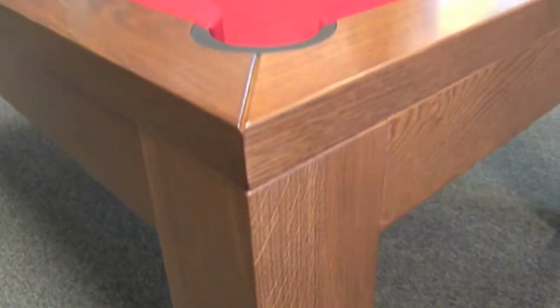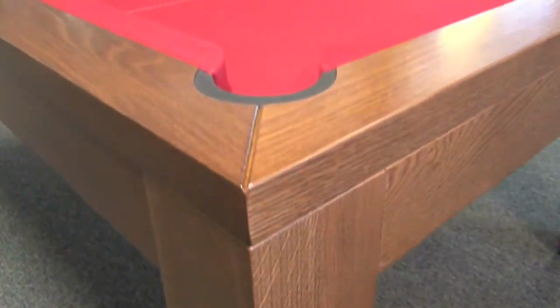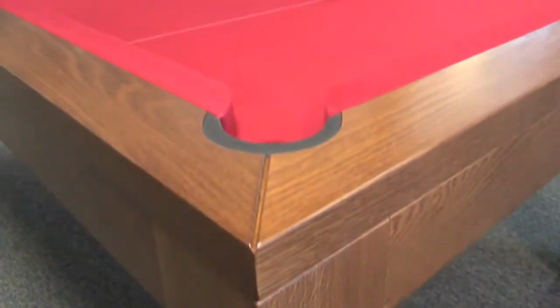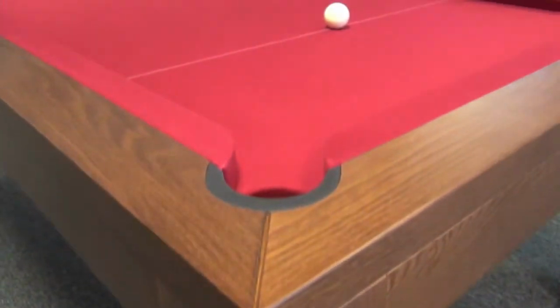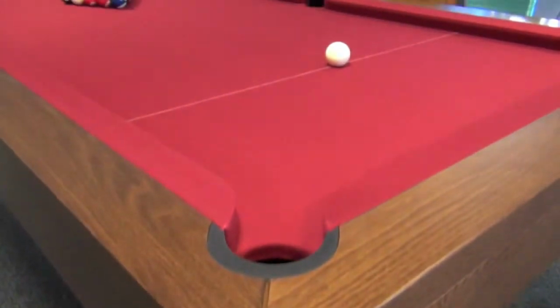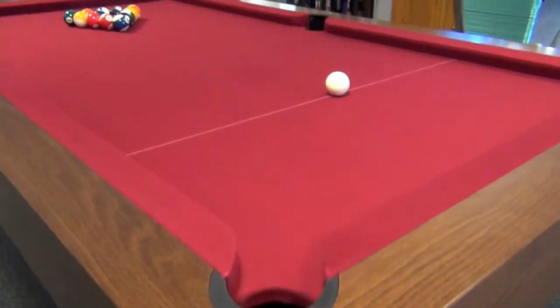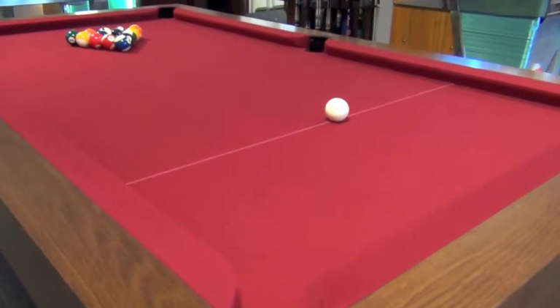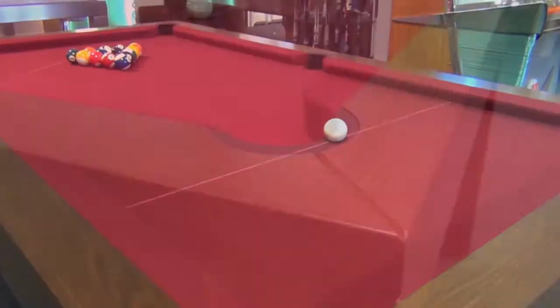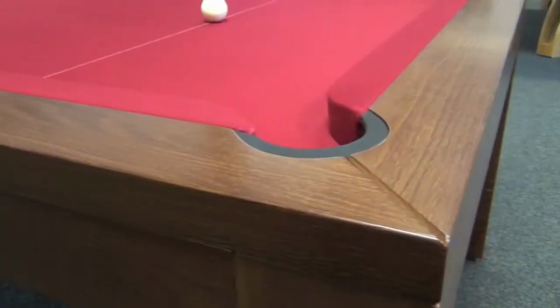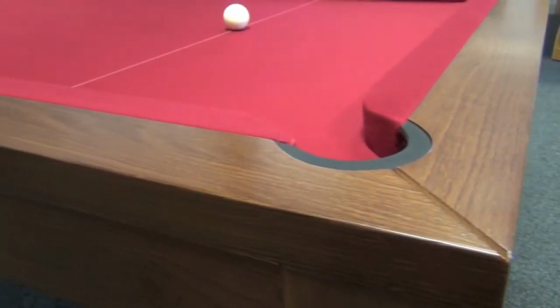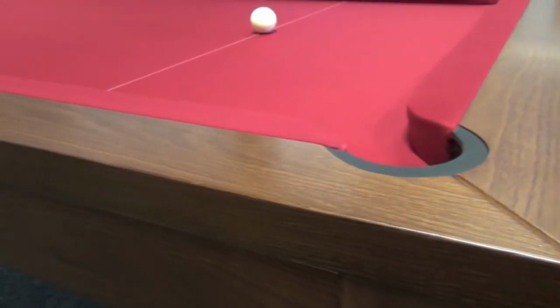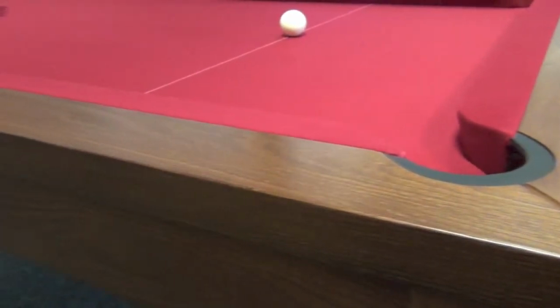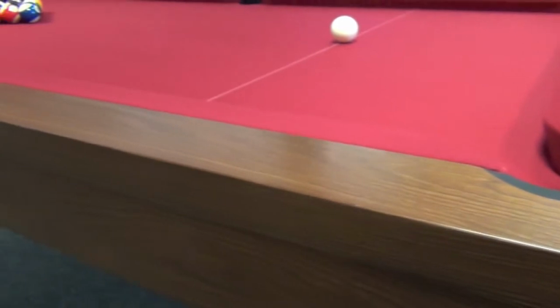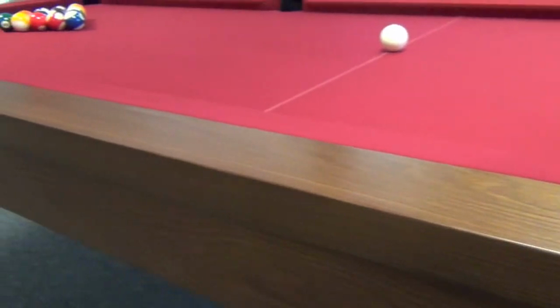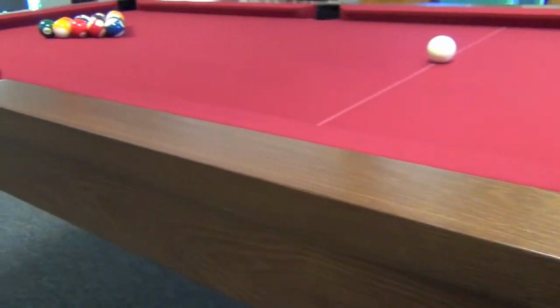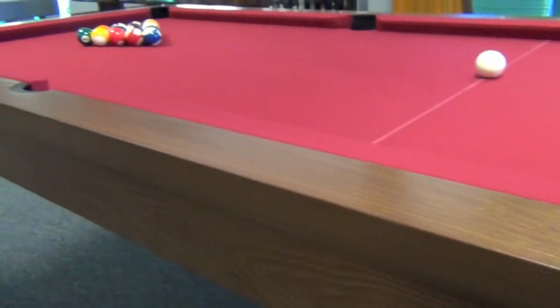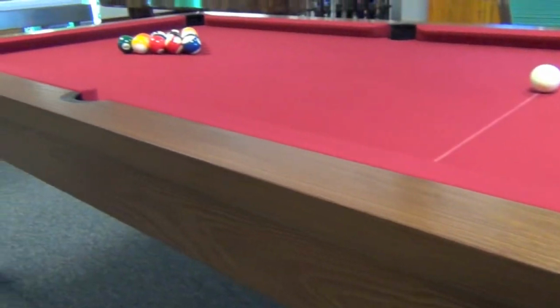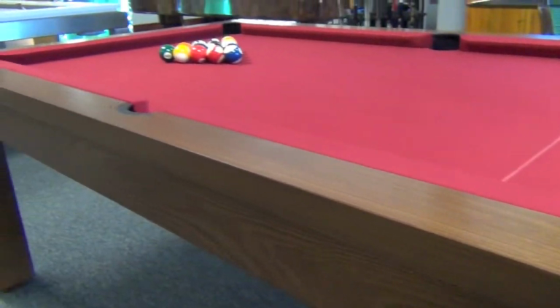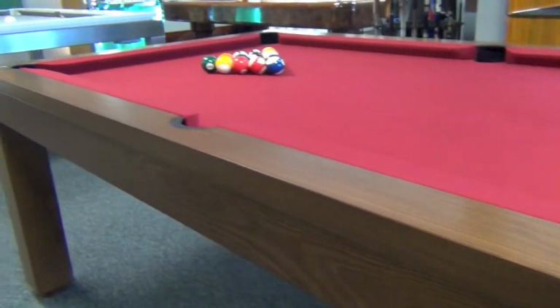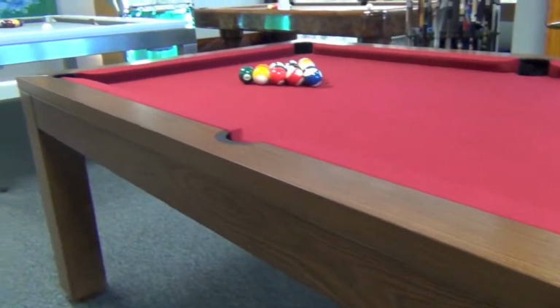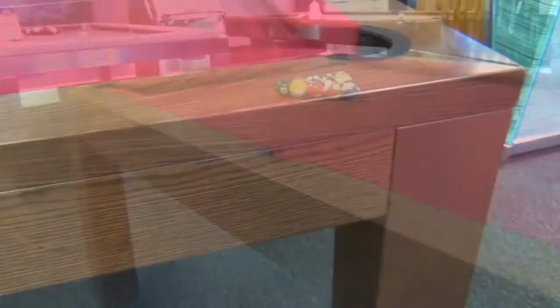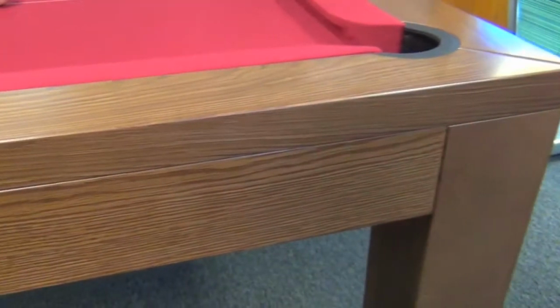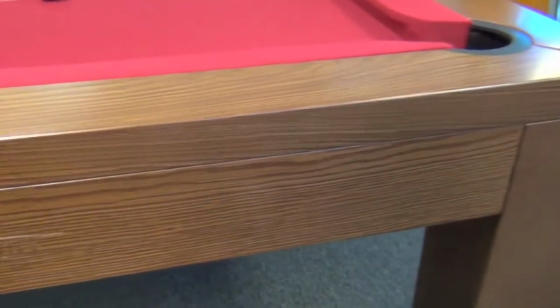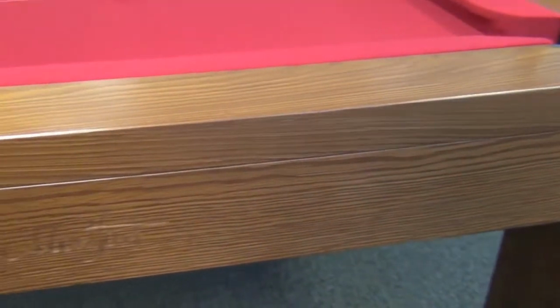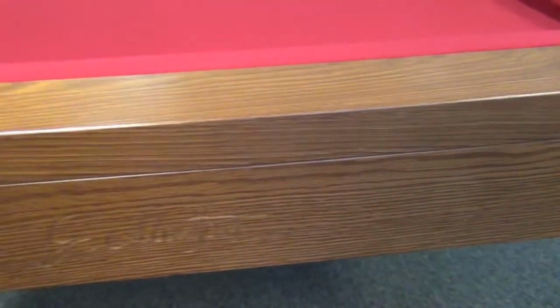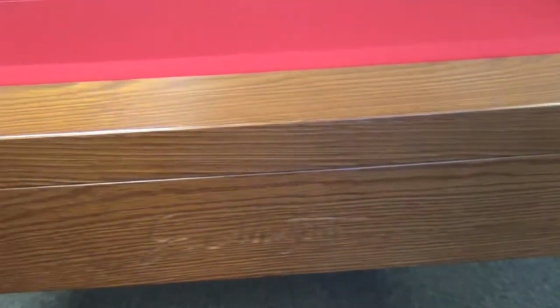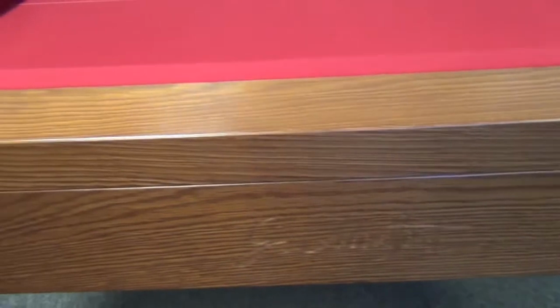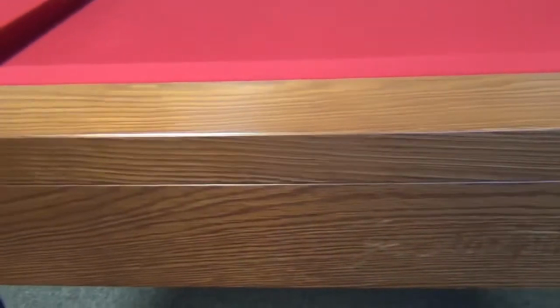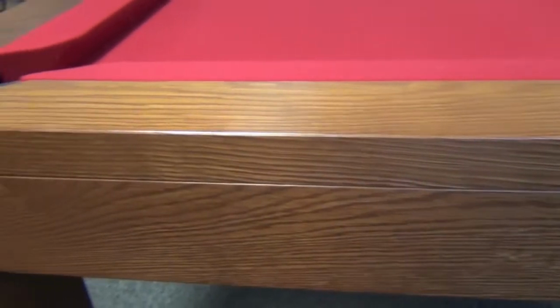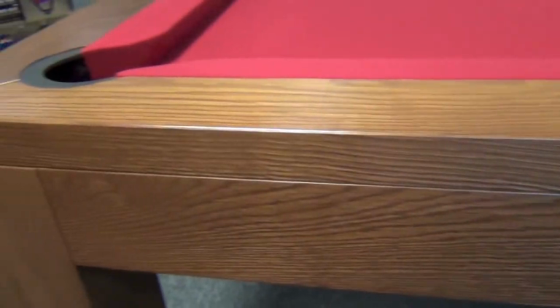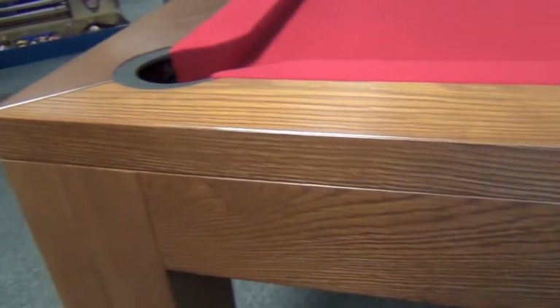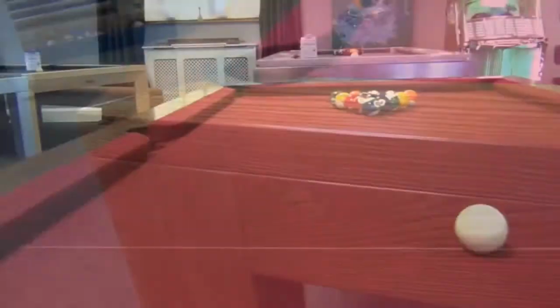This latest version of the Lewis is made in solid oak with a specially commissioned medium dark finish. This we created in response to demand from customers for a table which is not too light and not too dark.